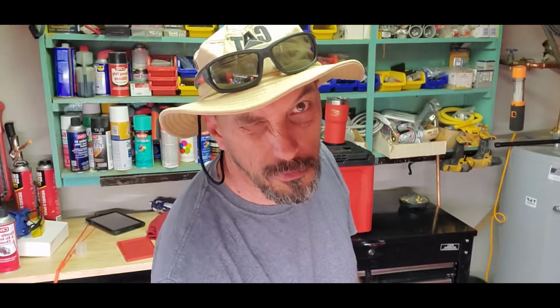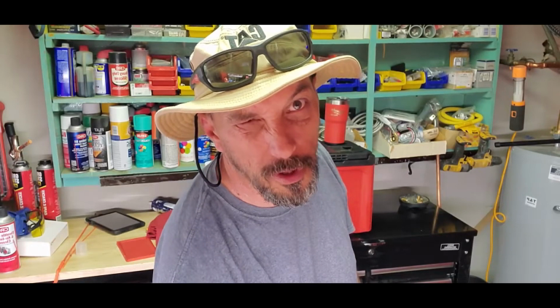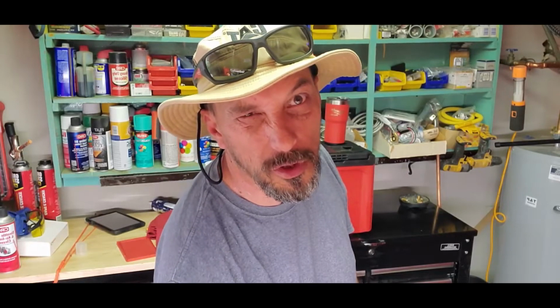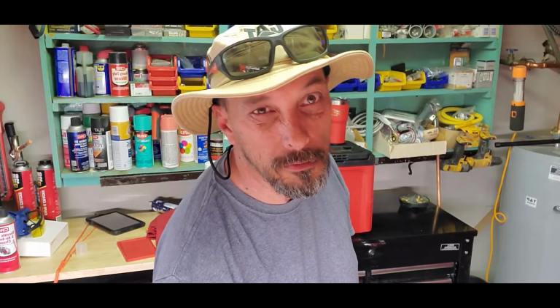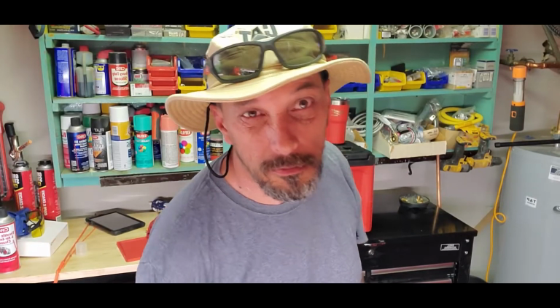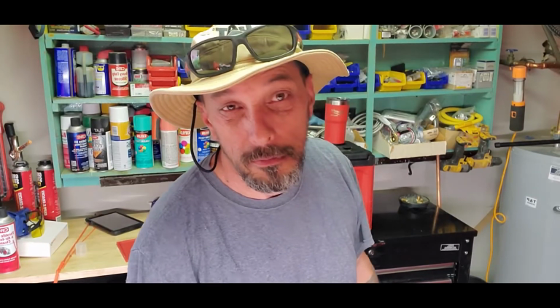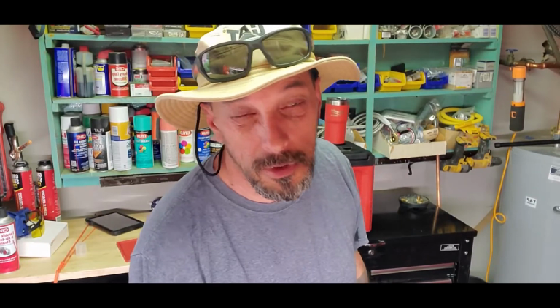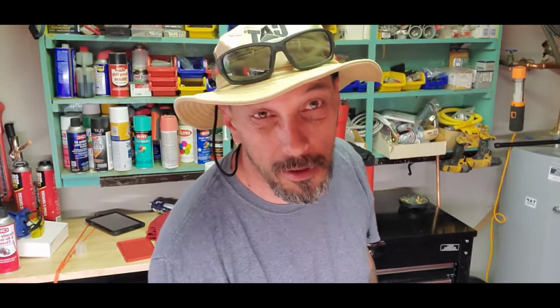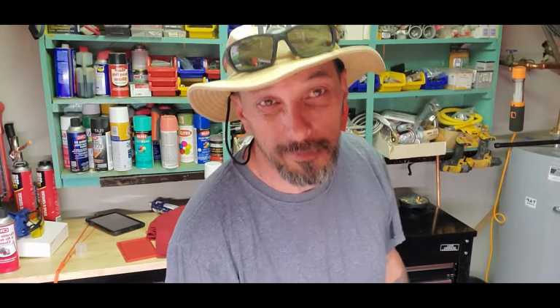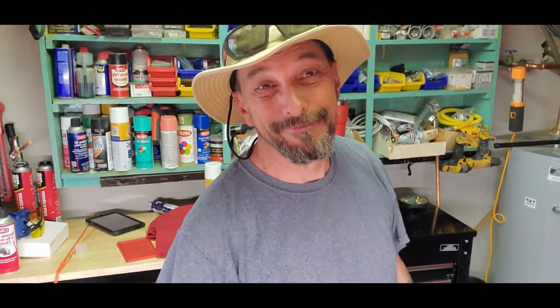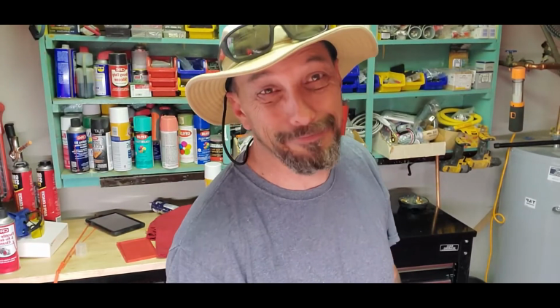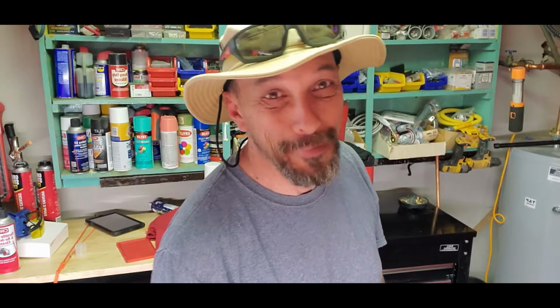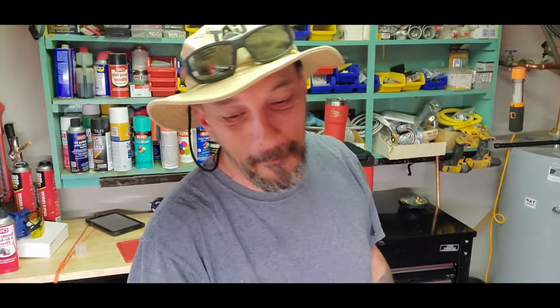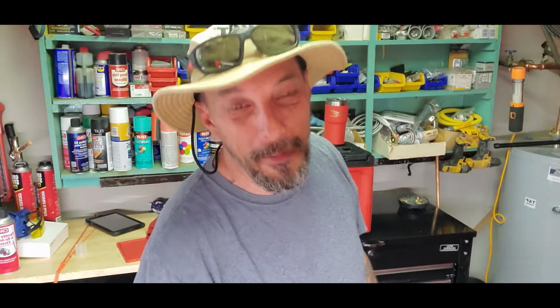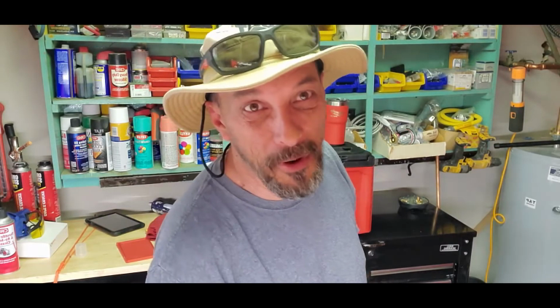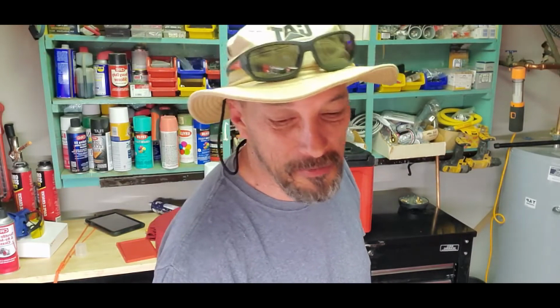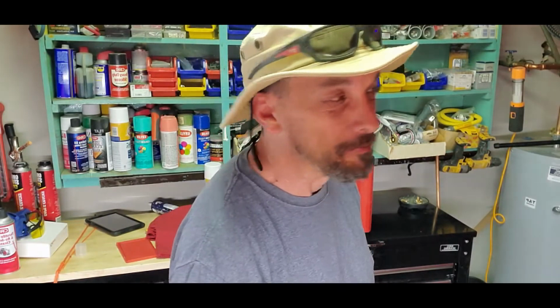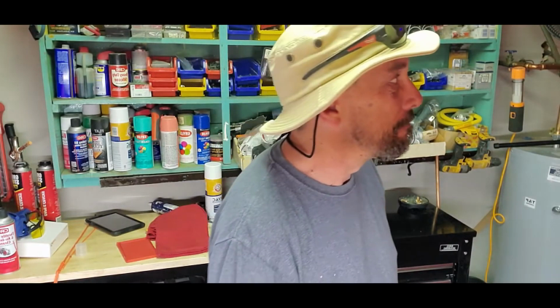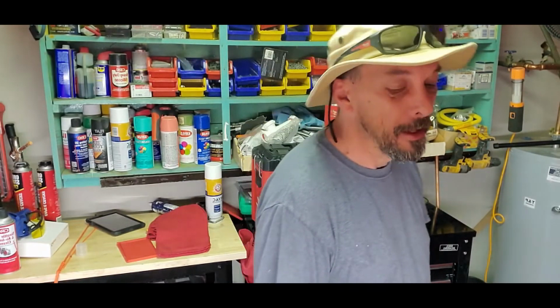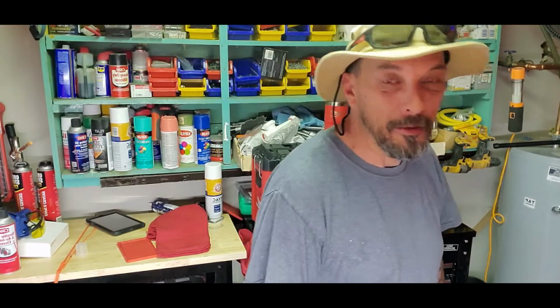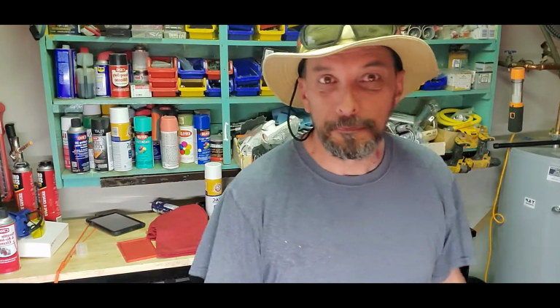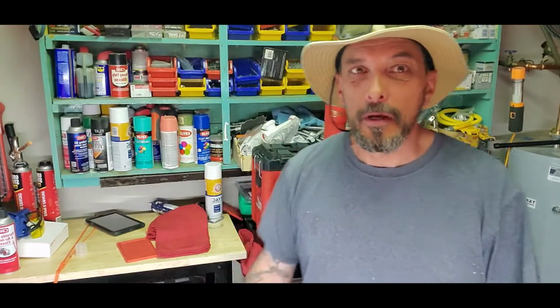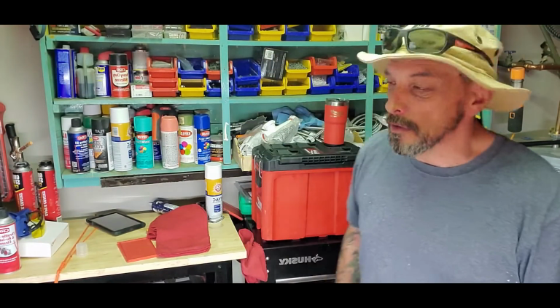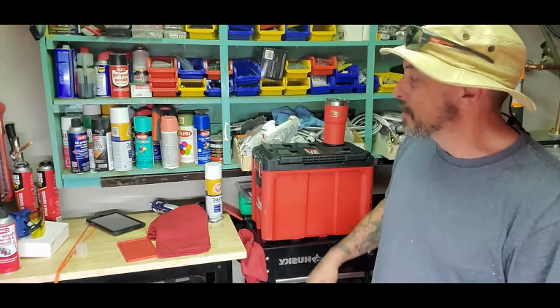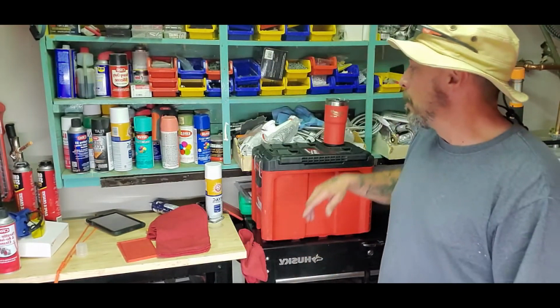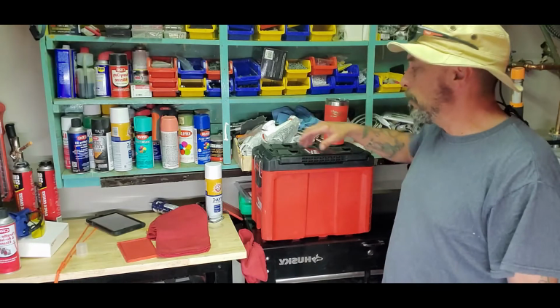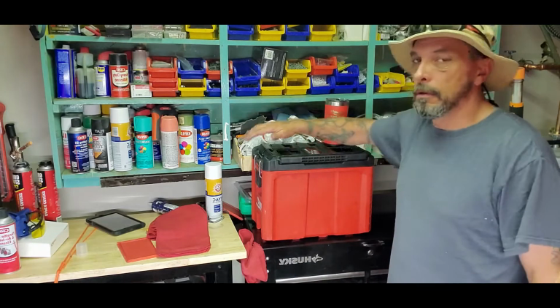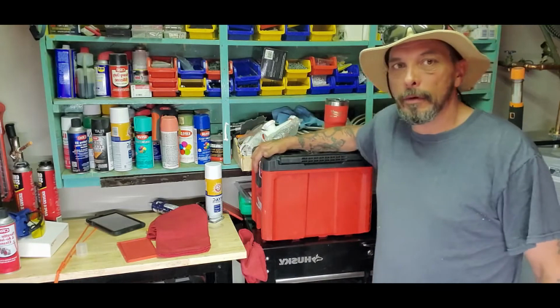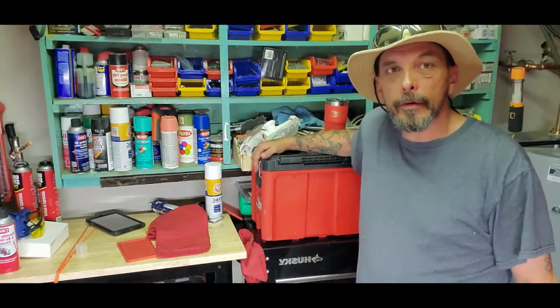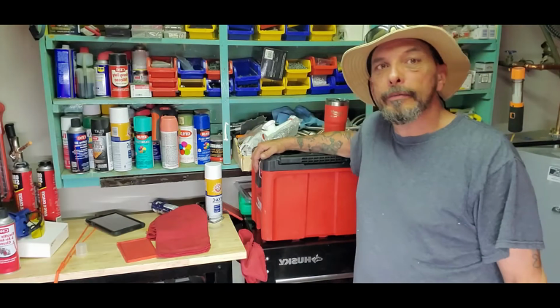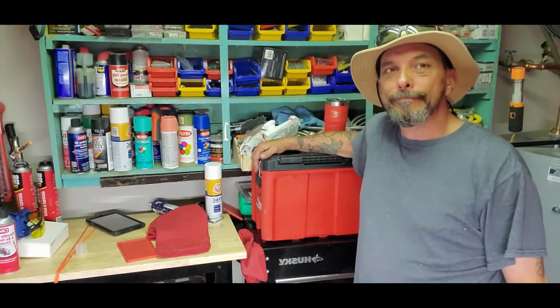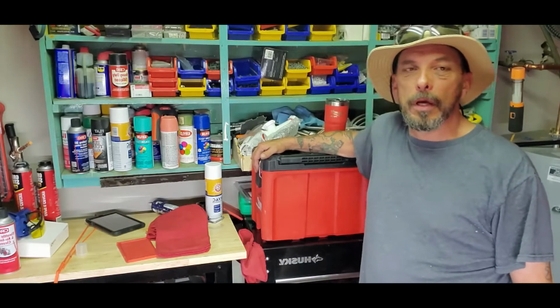Let's try this again. It's Monday. My remote keeps messing me up. Anyways, this is tool time.